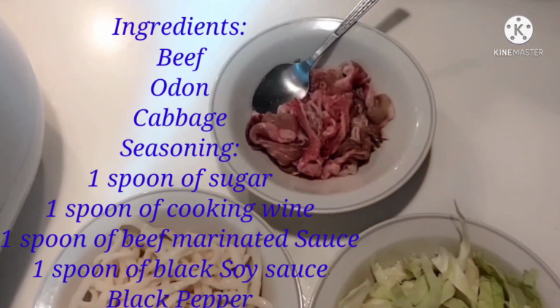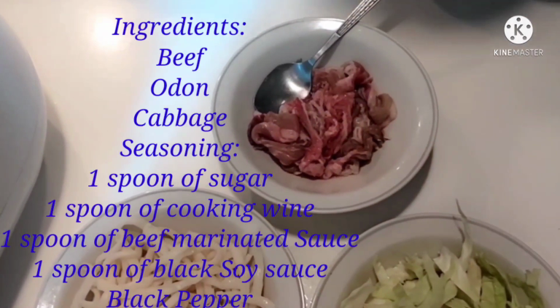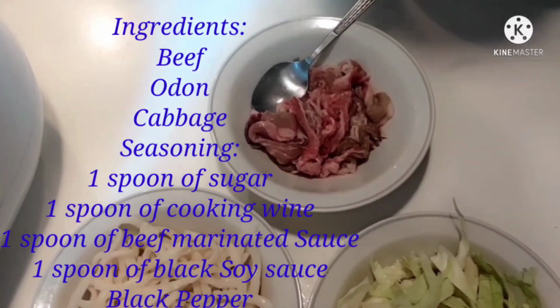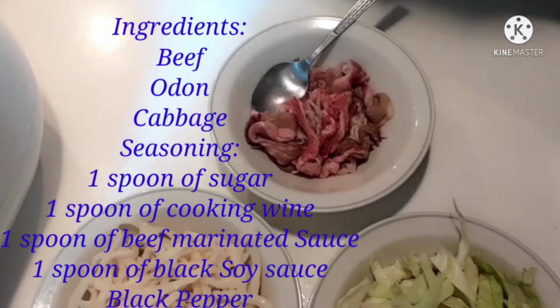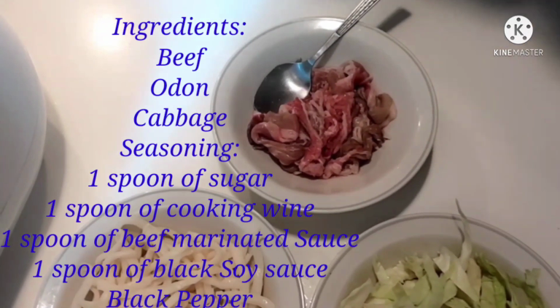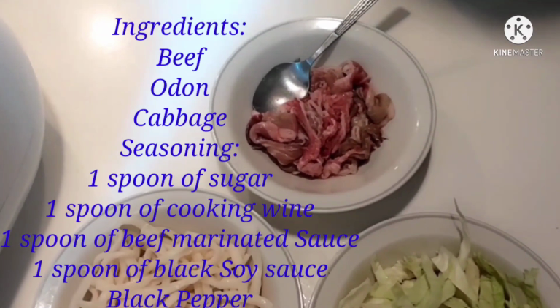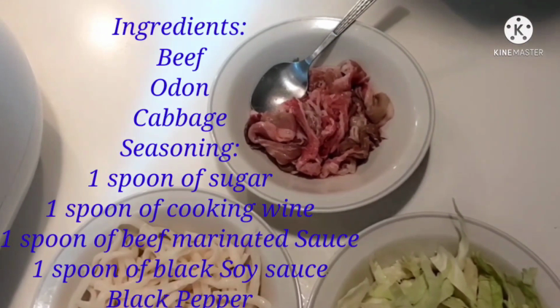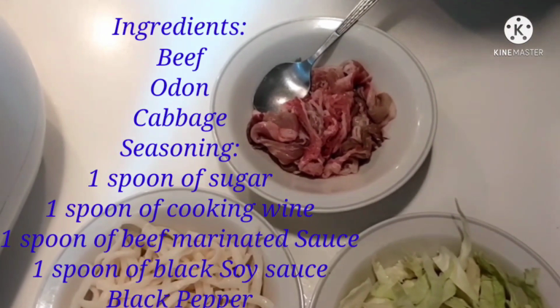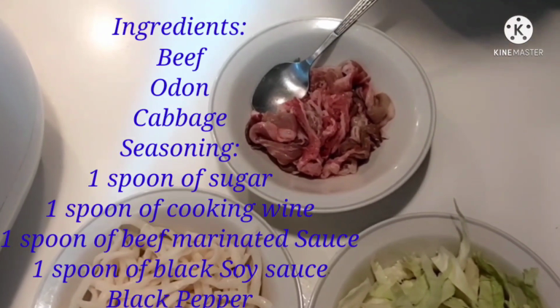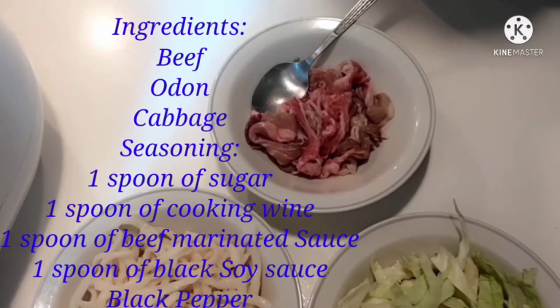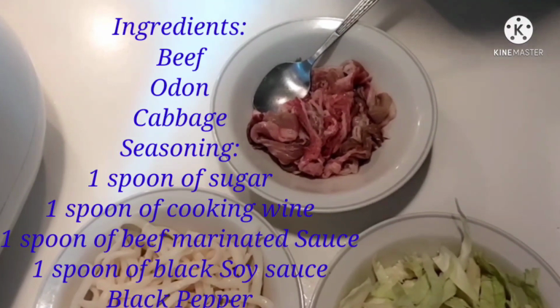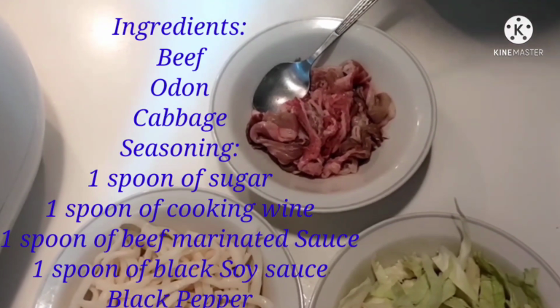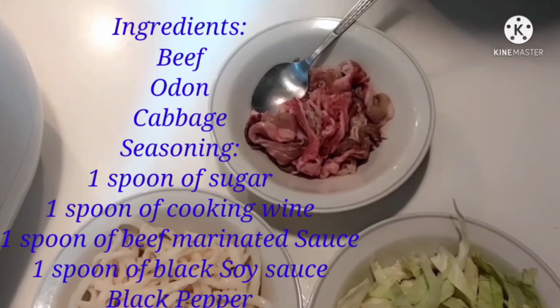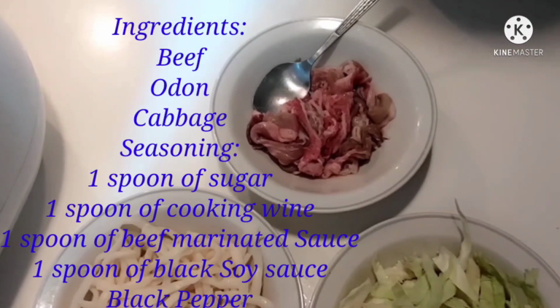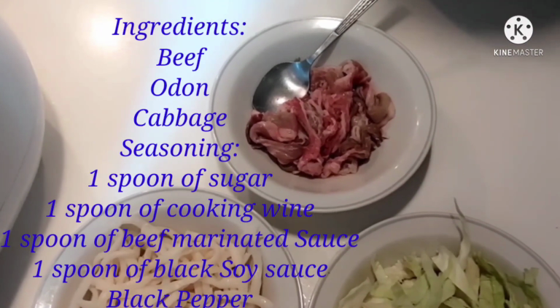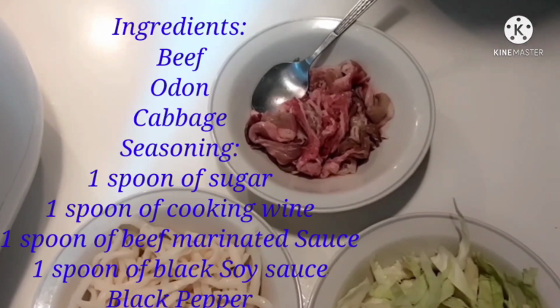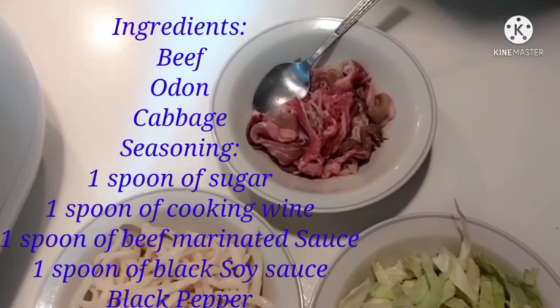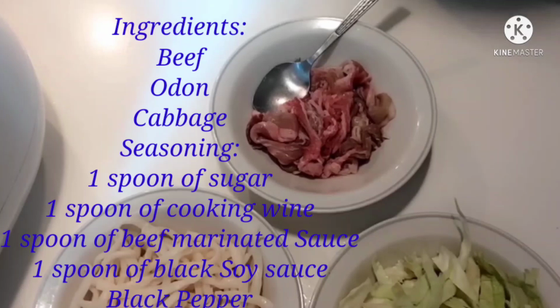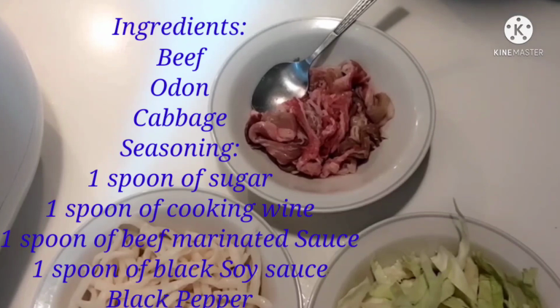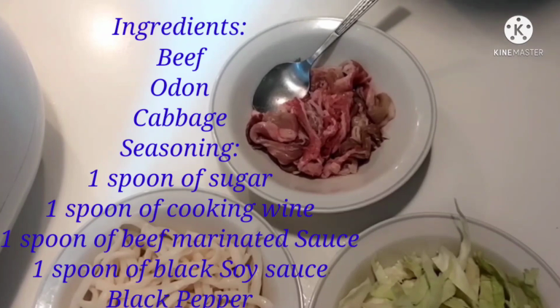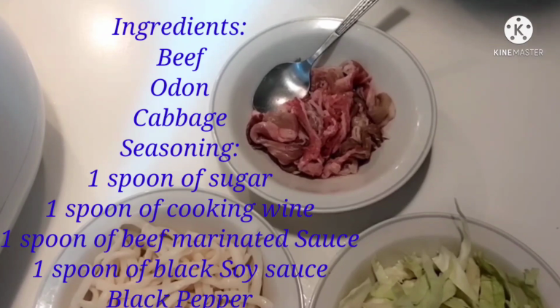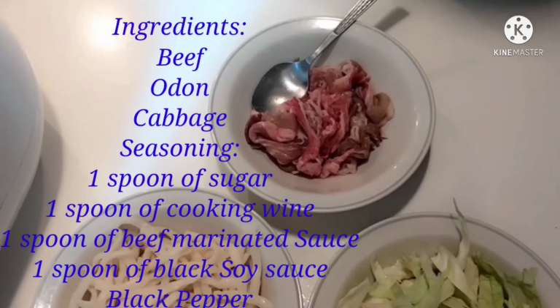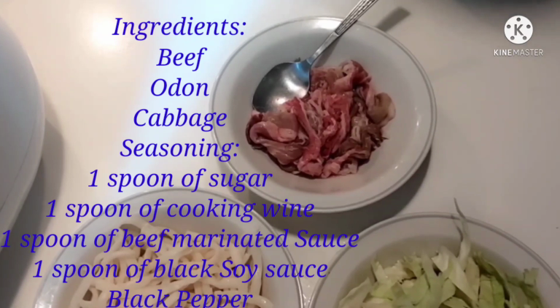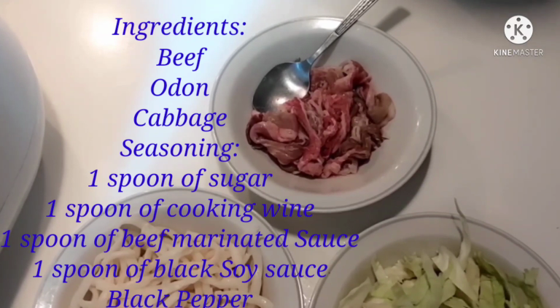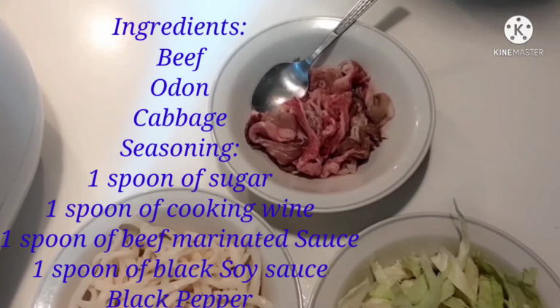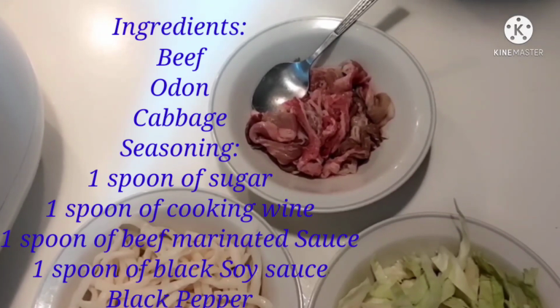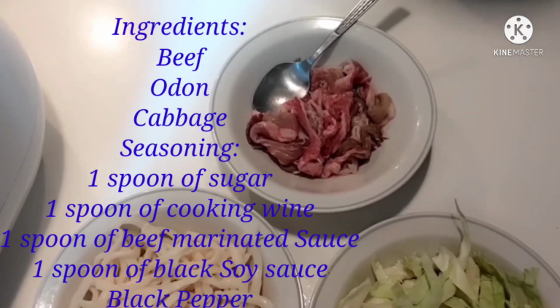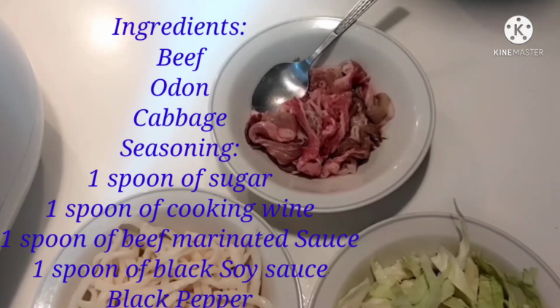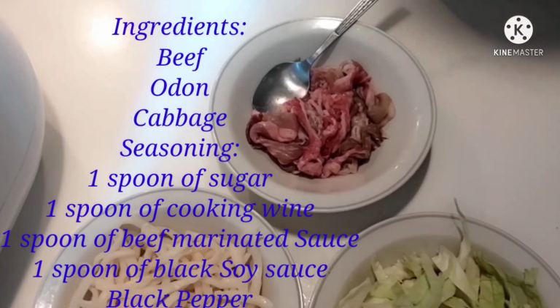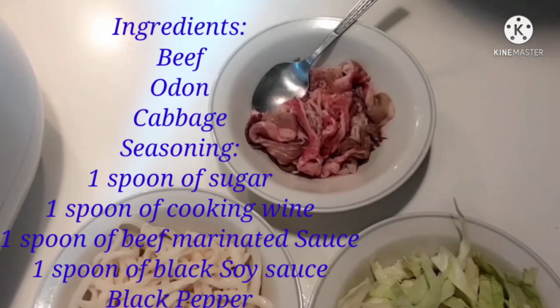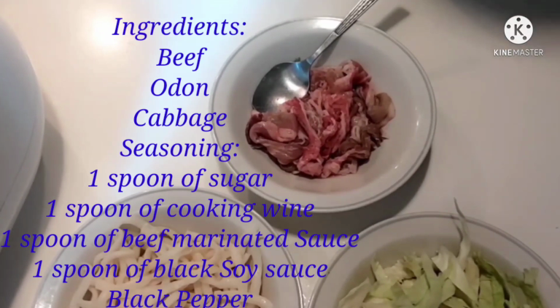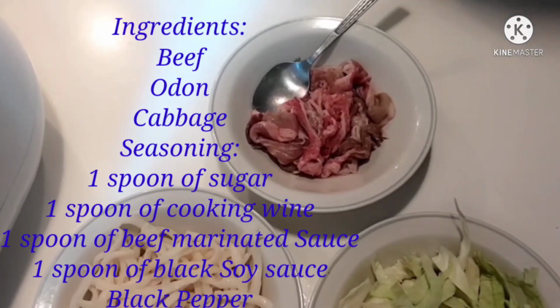Hello guys! Welcome to my channel, Glory76TV! So, today we are going to cook beef fried udon.